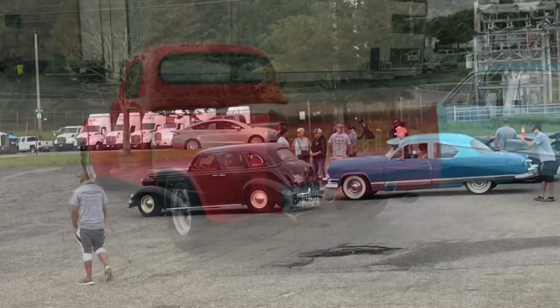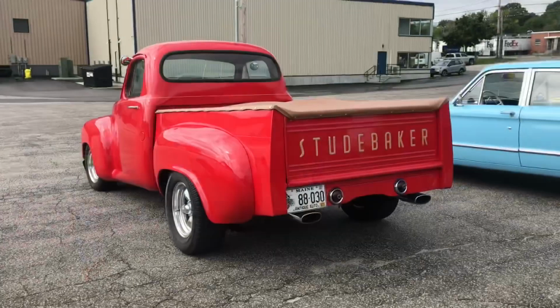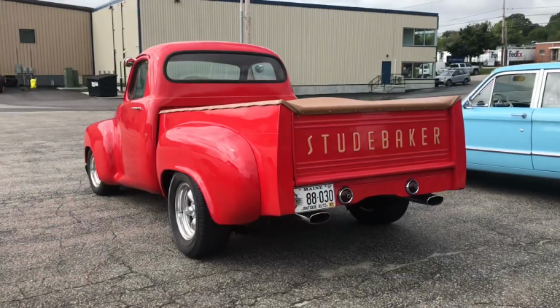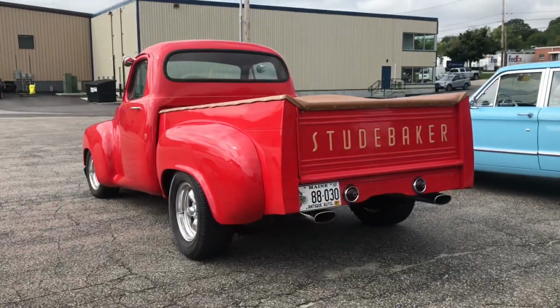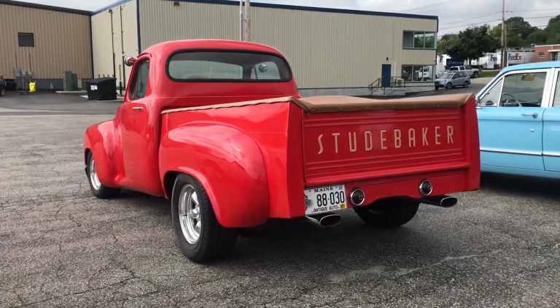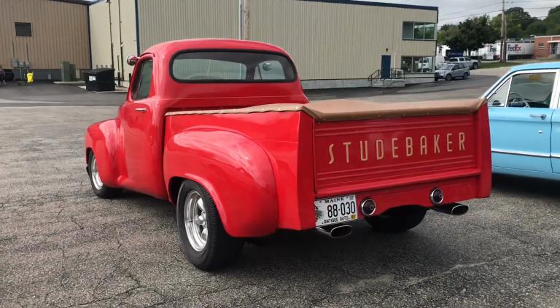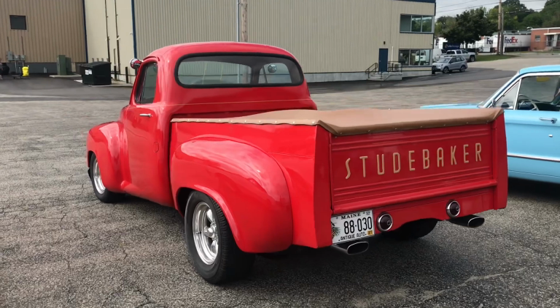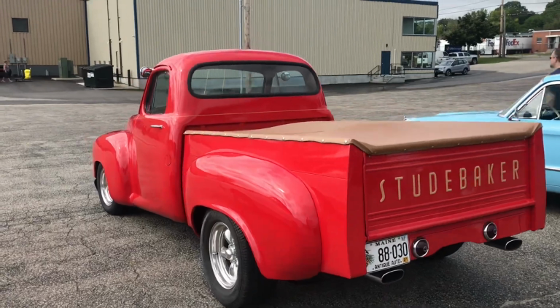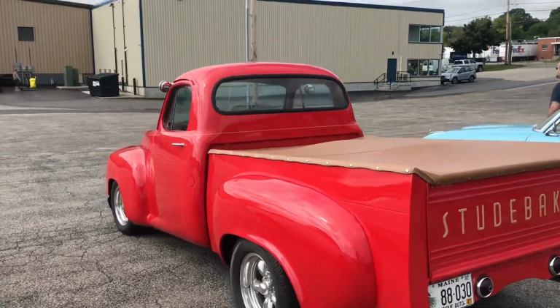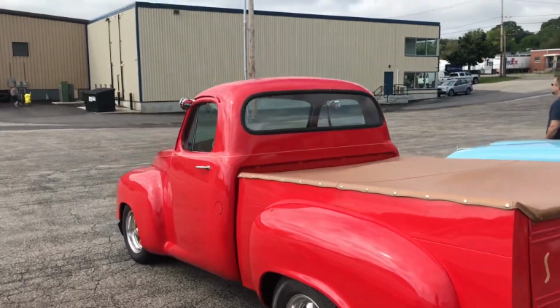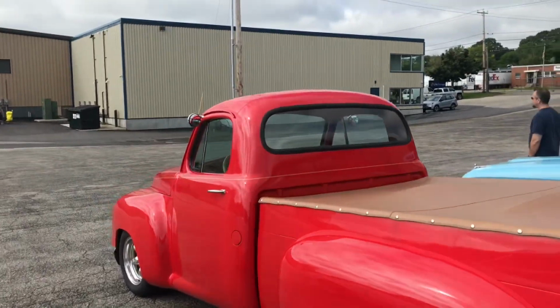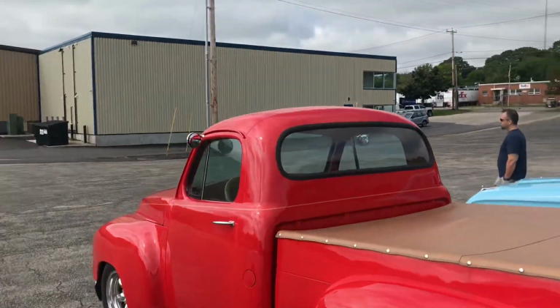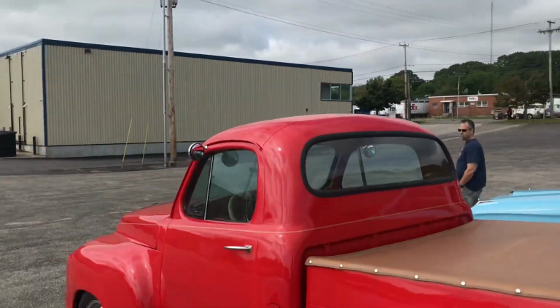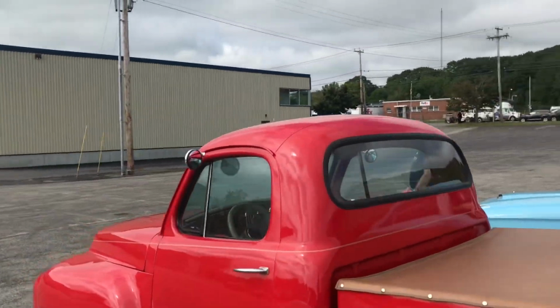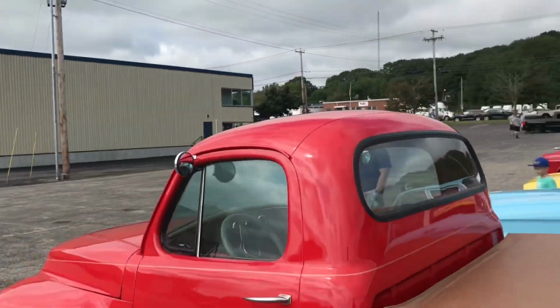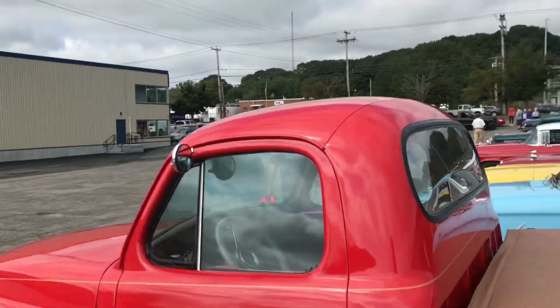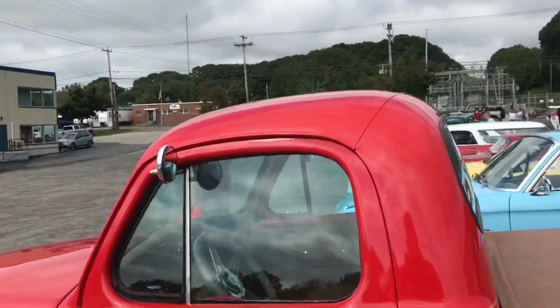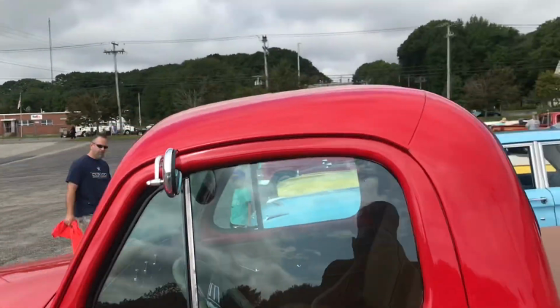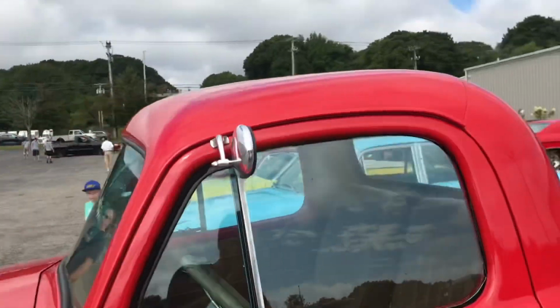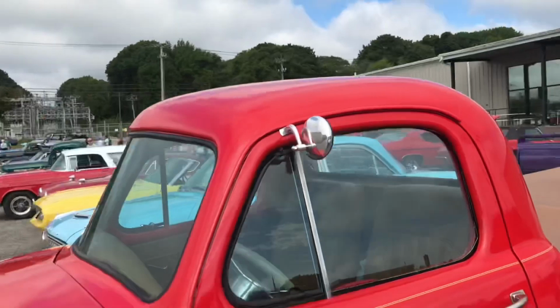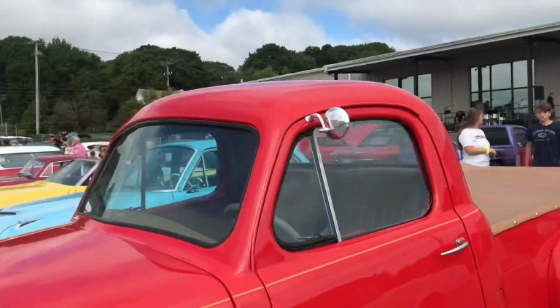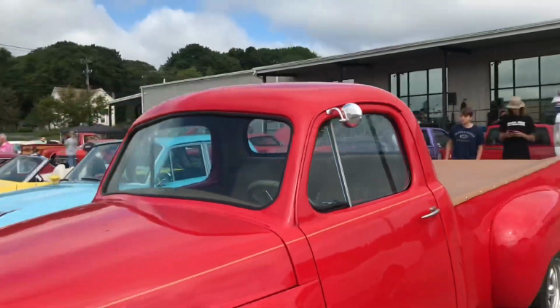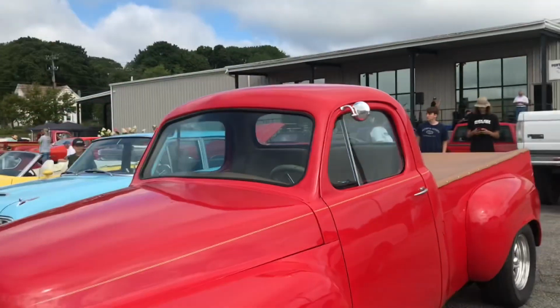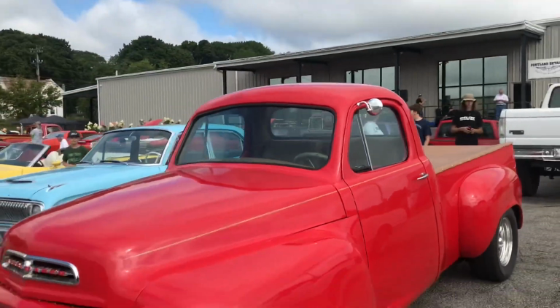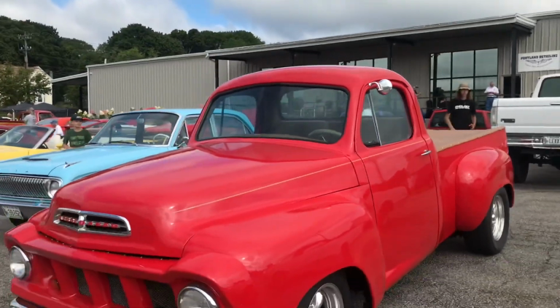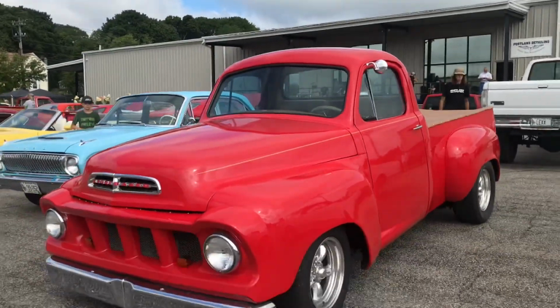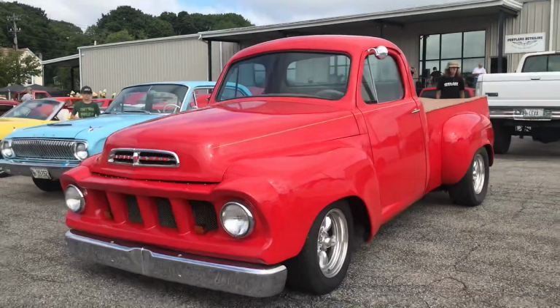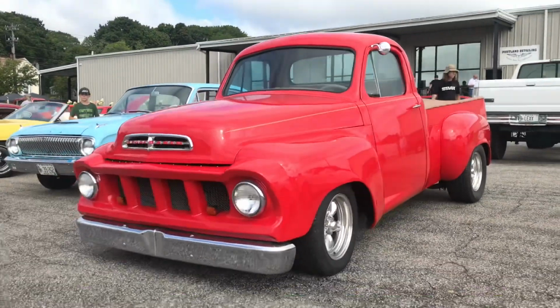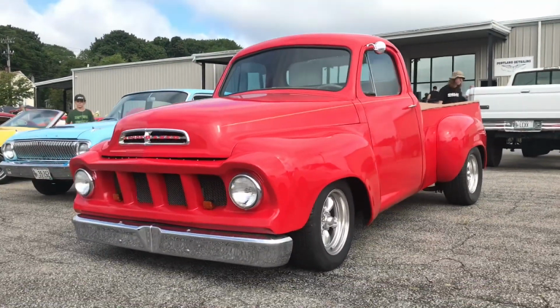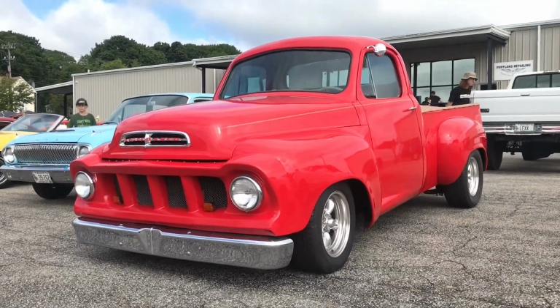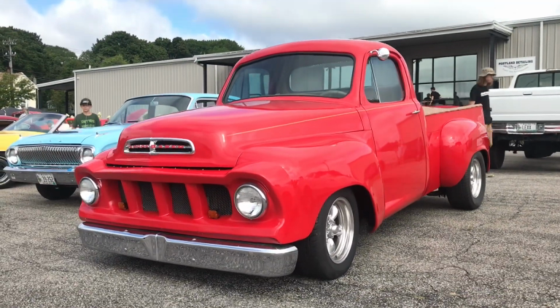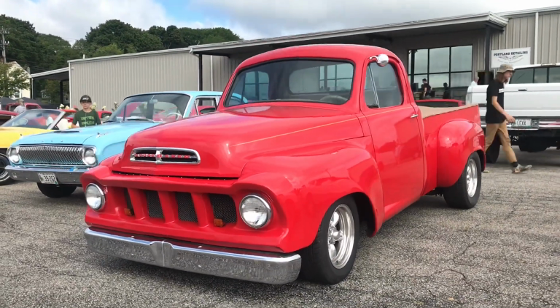Right behind us there's a Studebaker pickup truck. It's kind of cool seeing how the cab is so round on the top - it's got a really cool looking nose too.